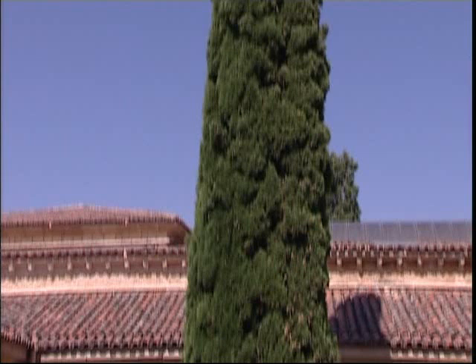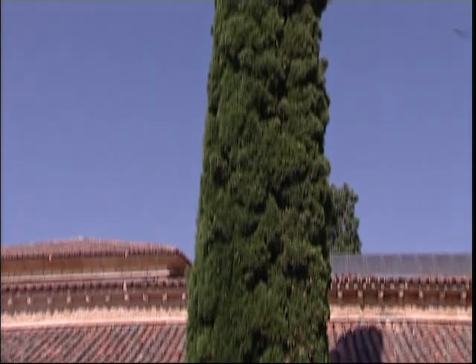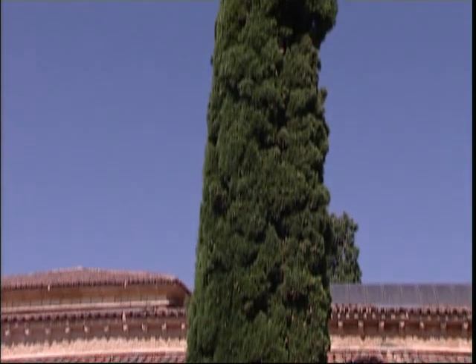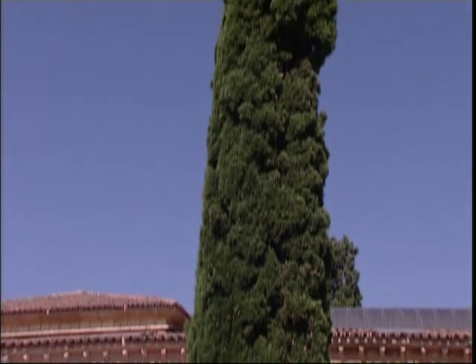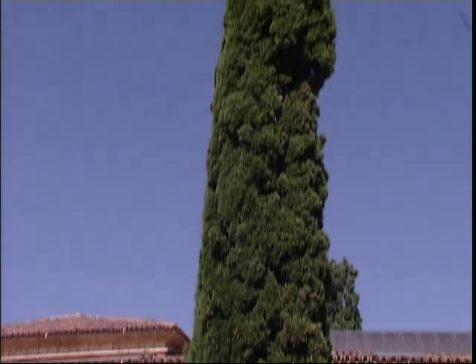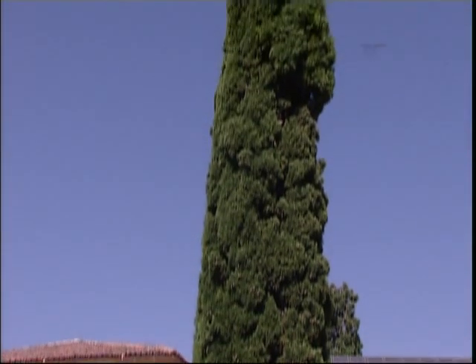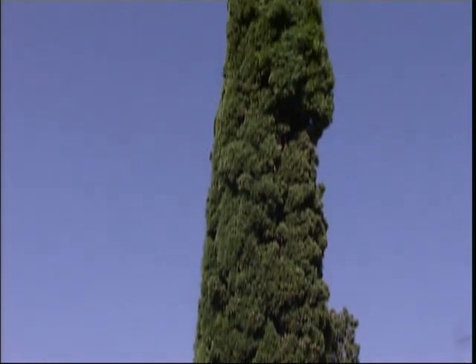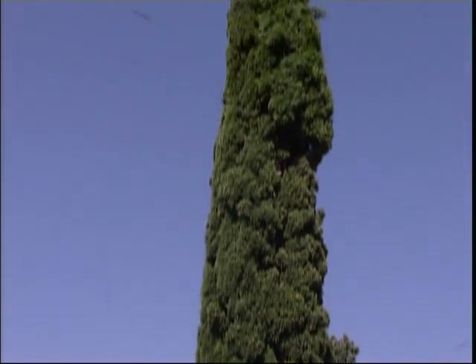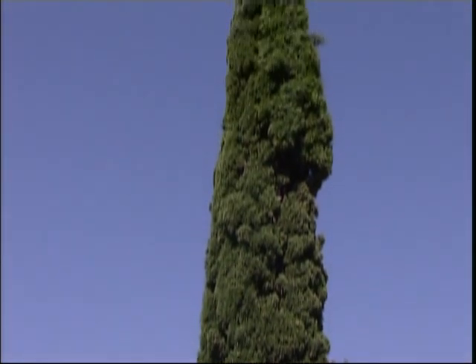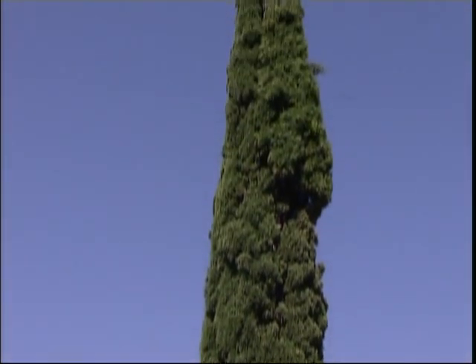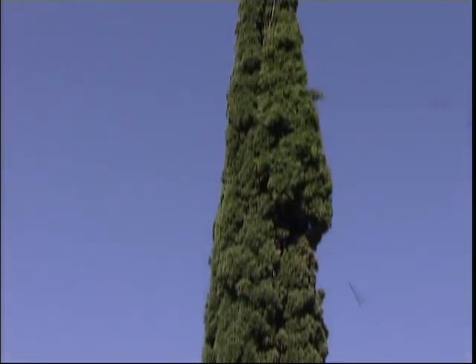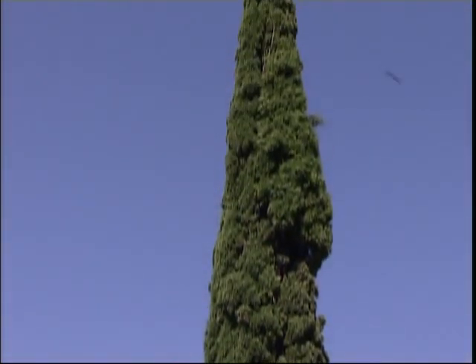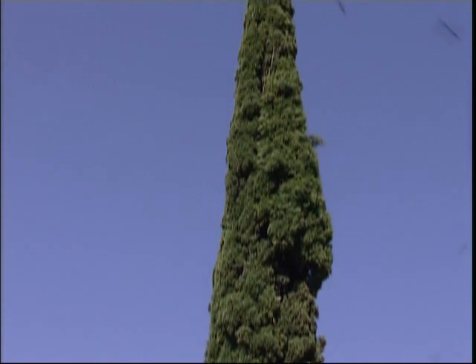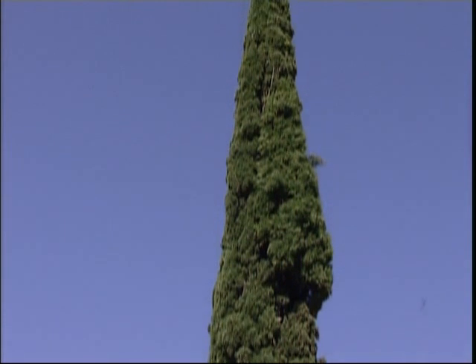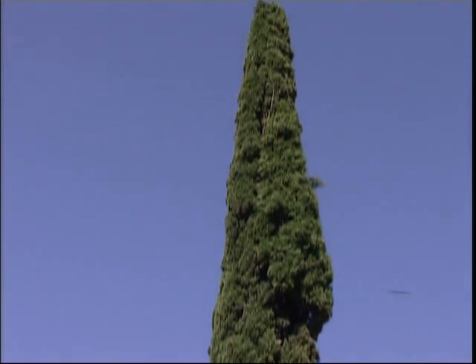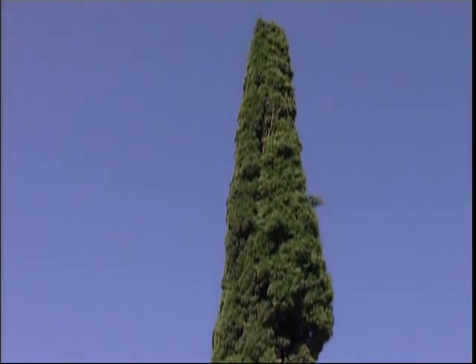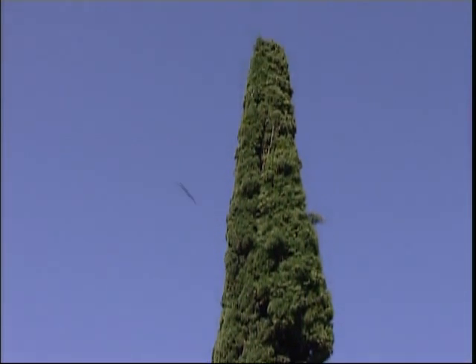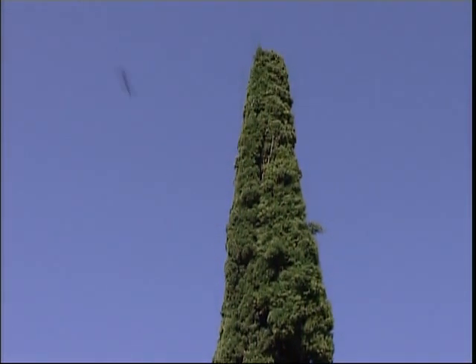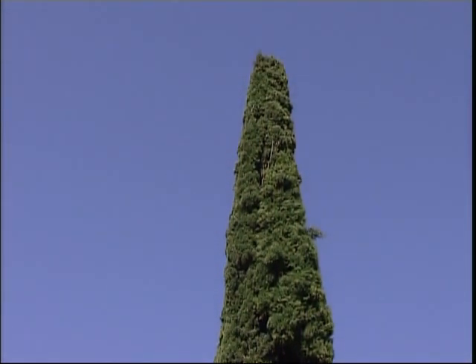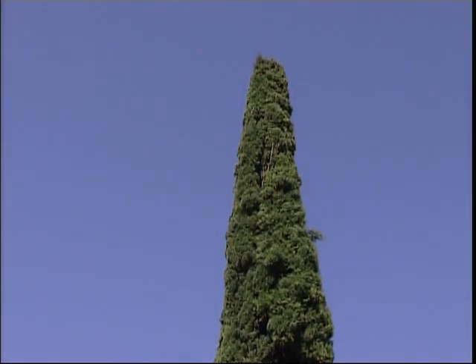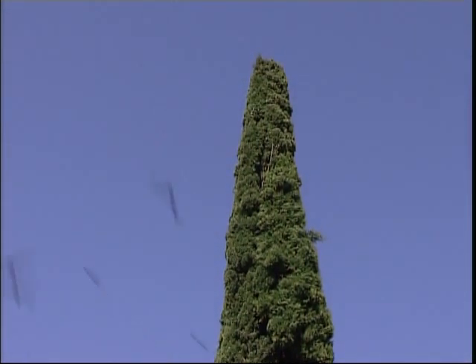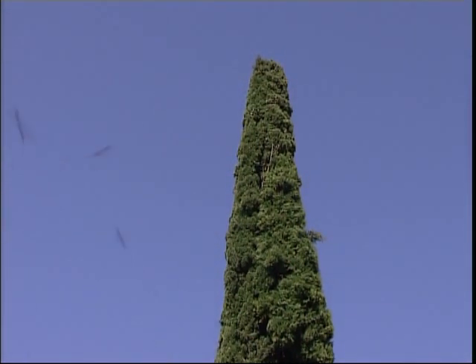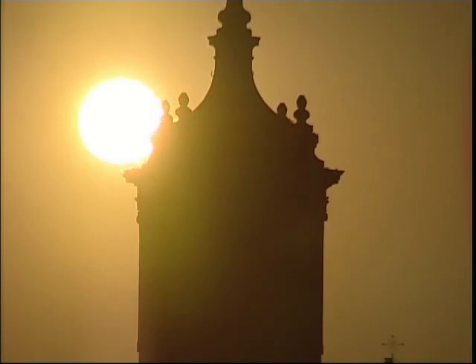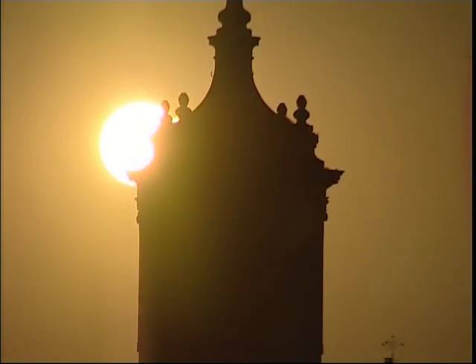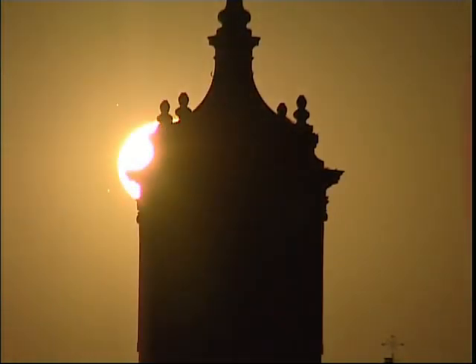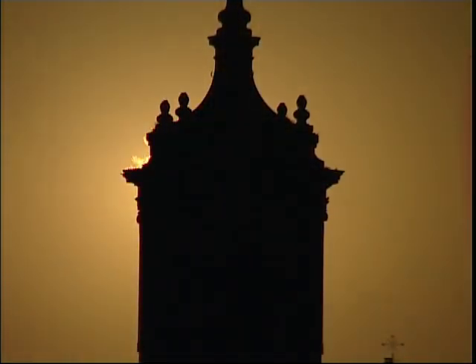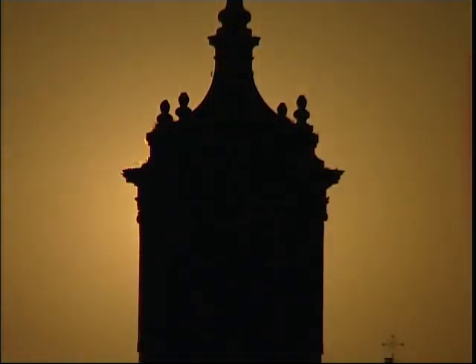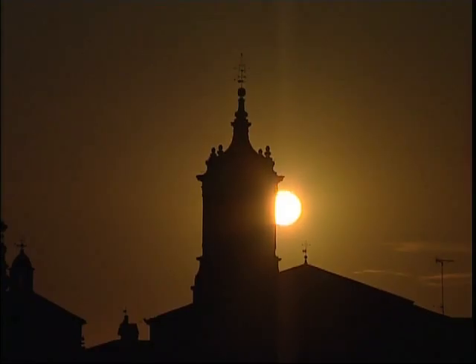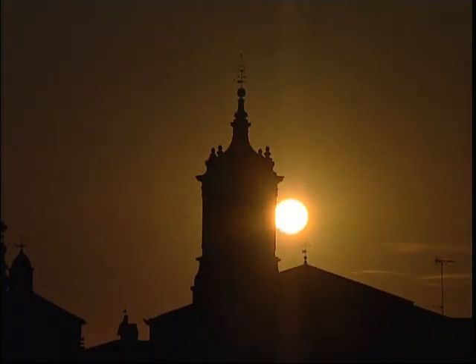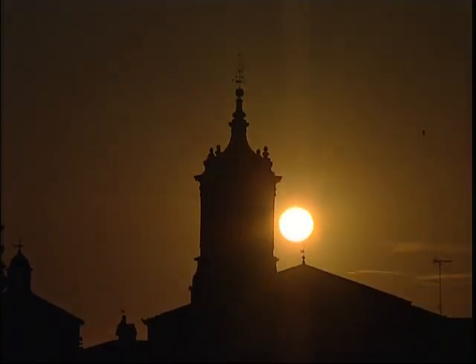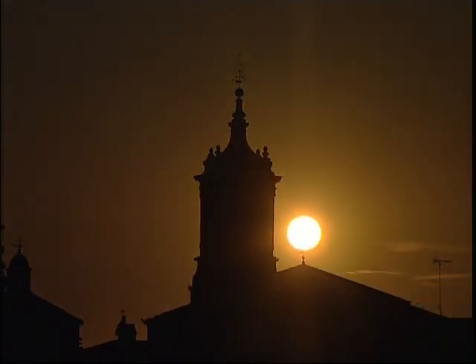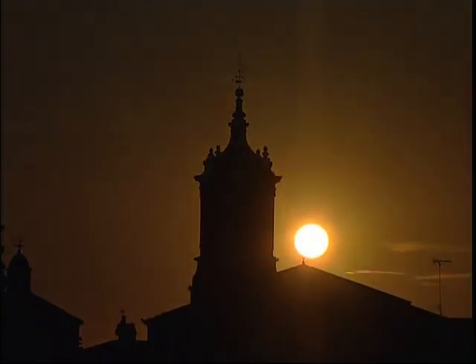Eniesto surtidor de sombra y sueño que acongojas el cielo con tu lanza, chorro que a las estrellas casi alcanza, devanado a sí mismo en loco empeño. Amén.